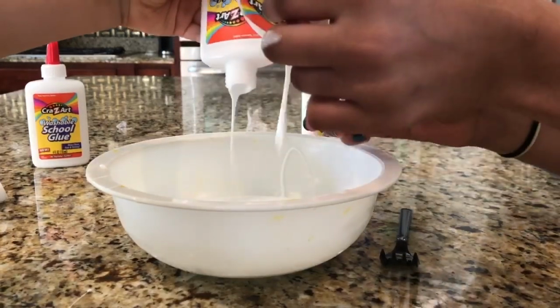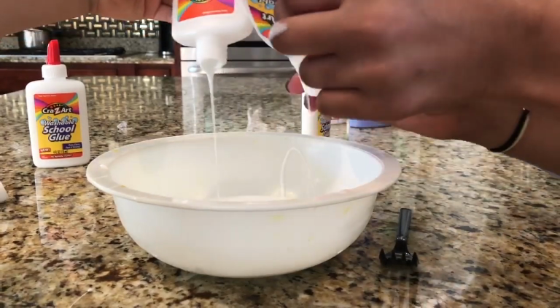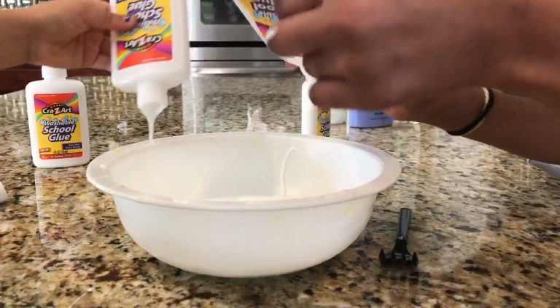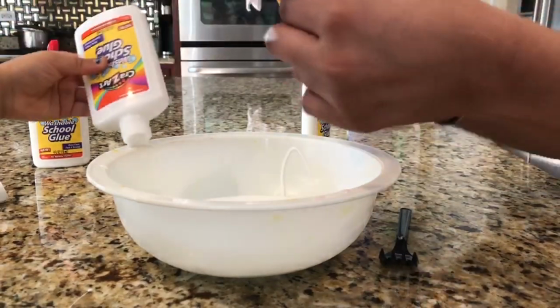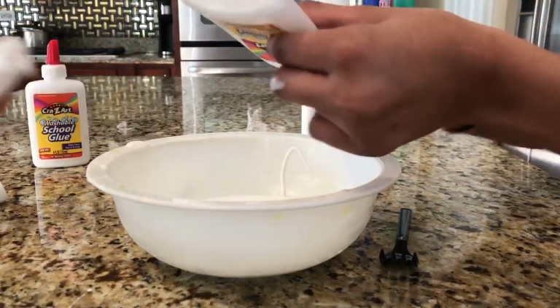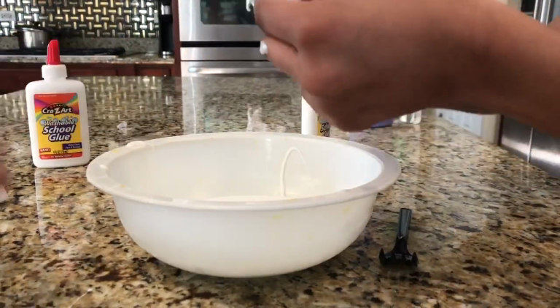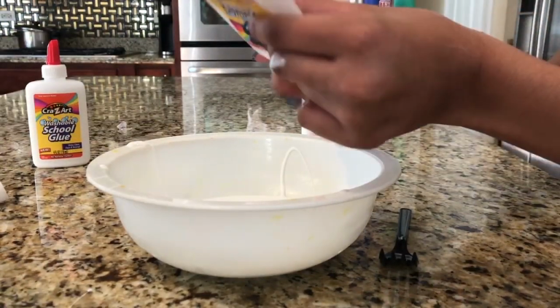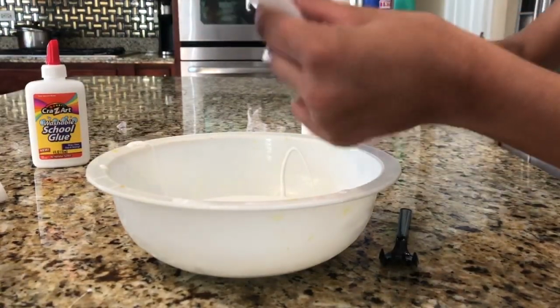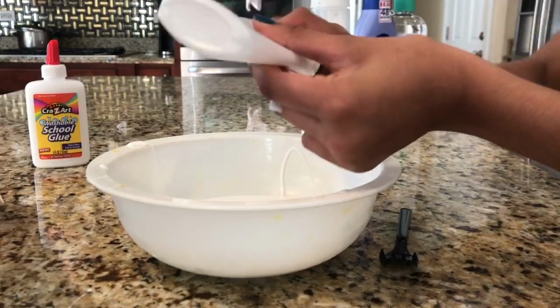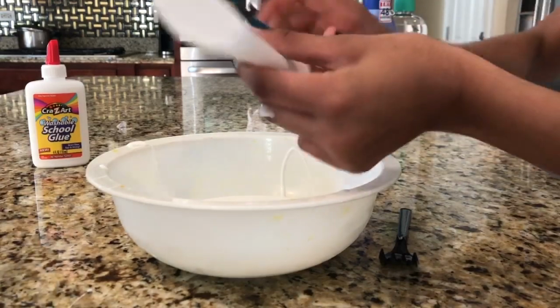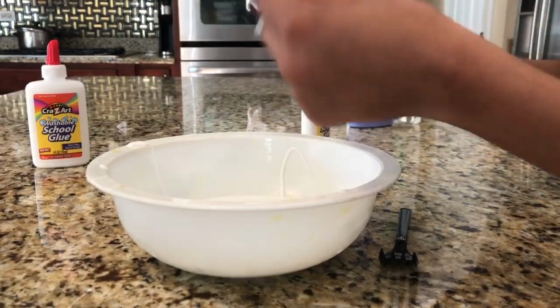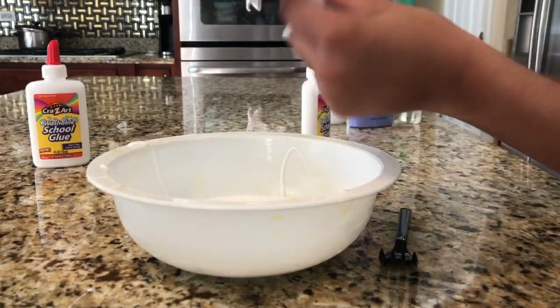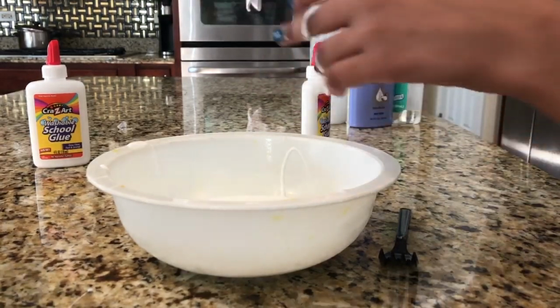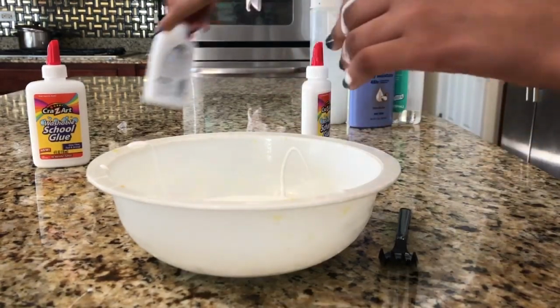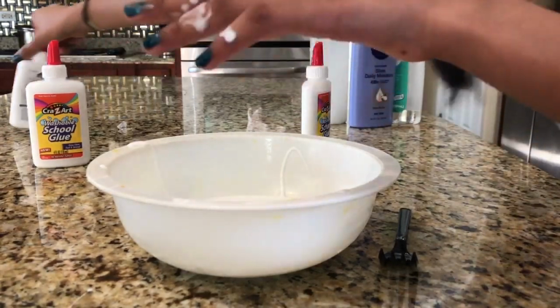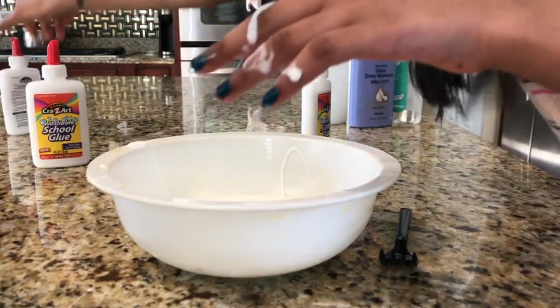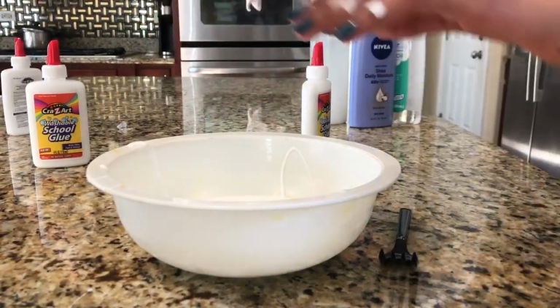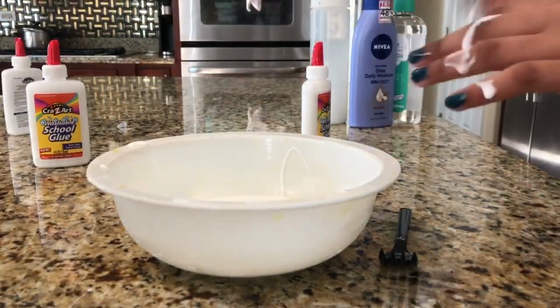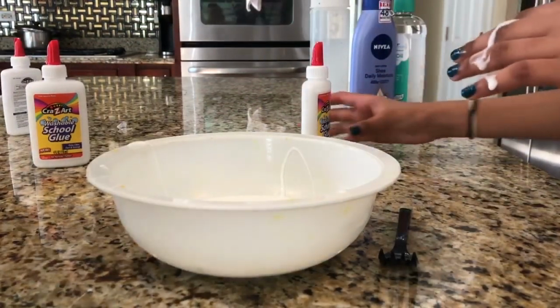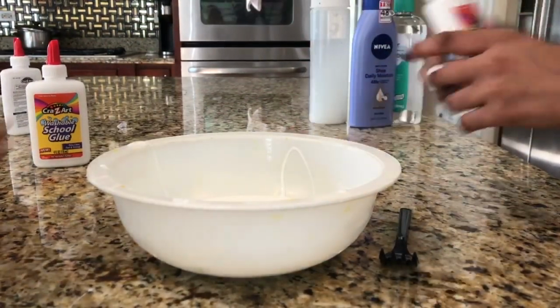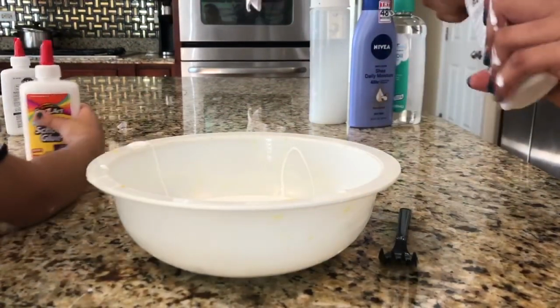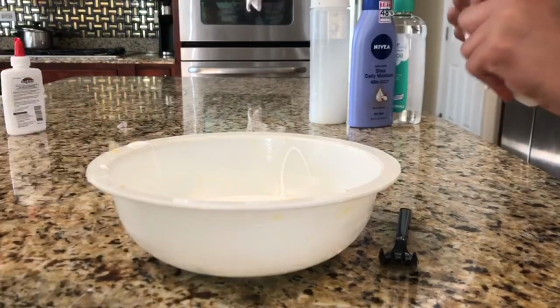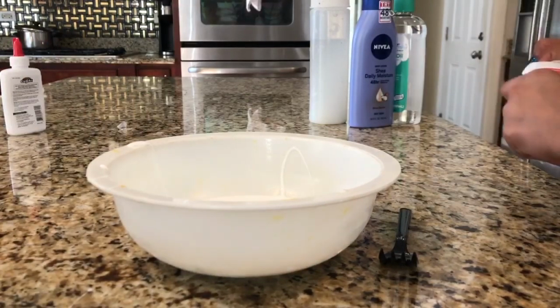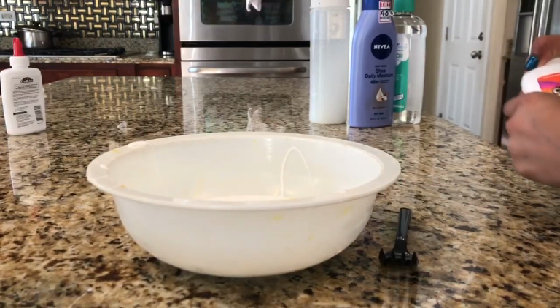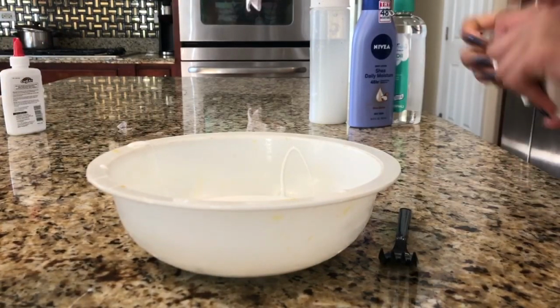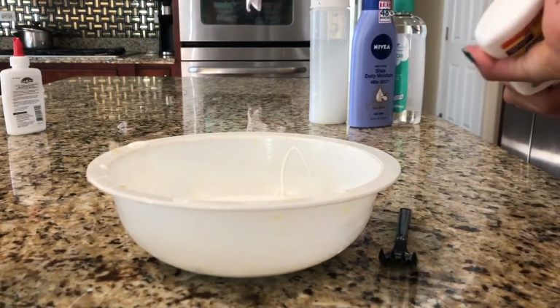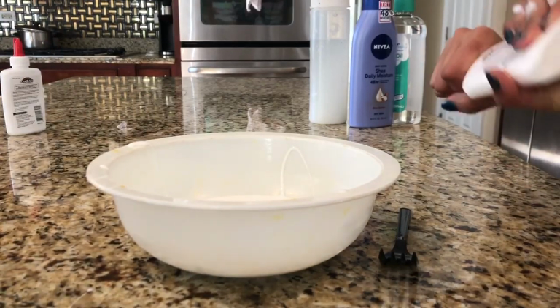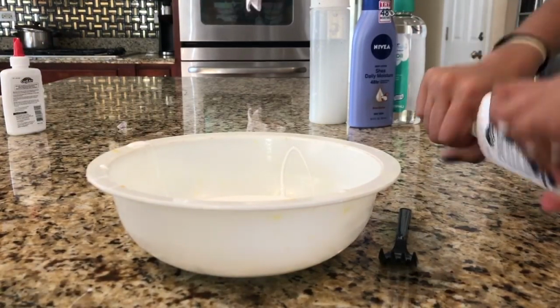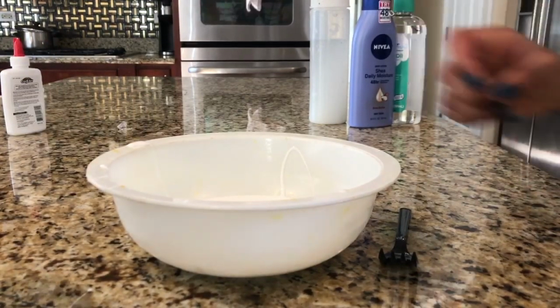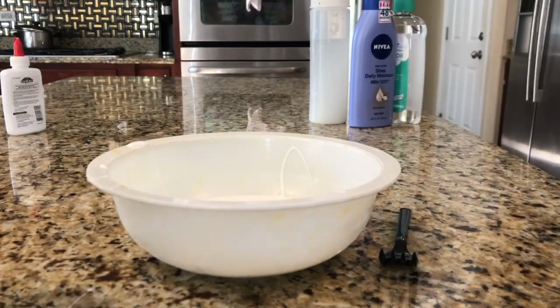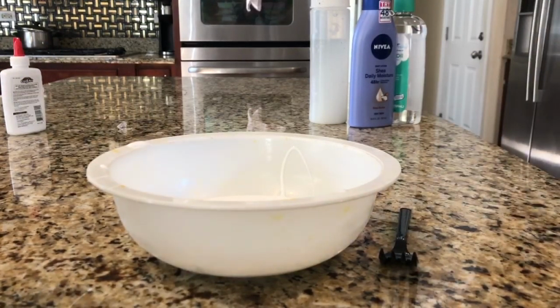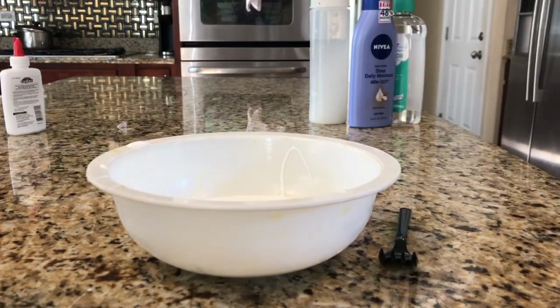Let's pour in the next blue bottles. We're just gonna close these and put them on the side. We'll be right back when you pour in the next two.